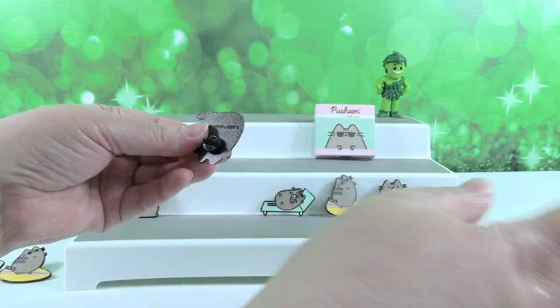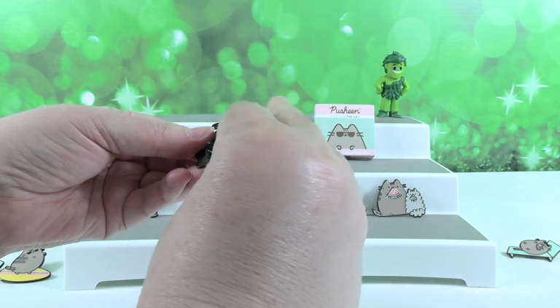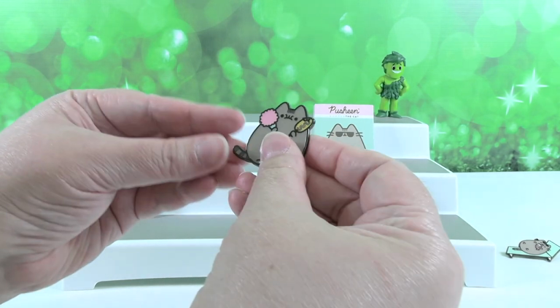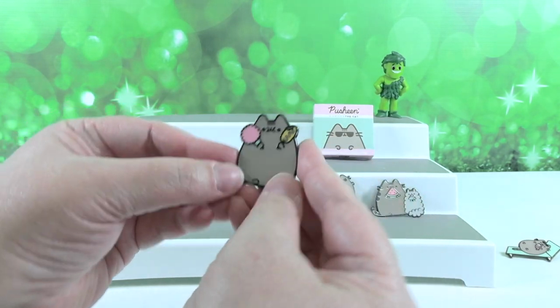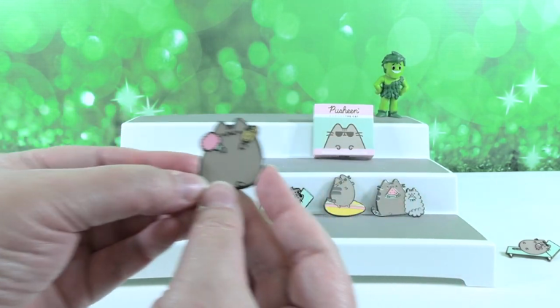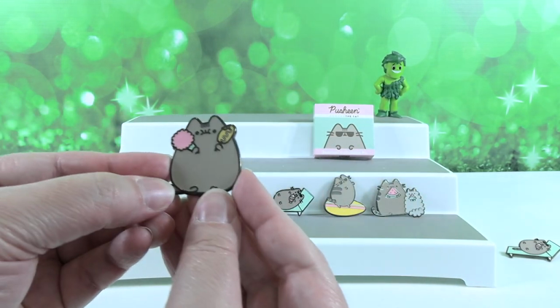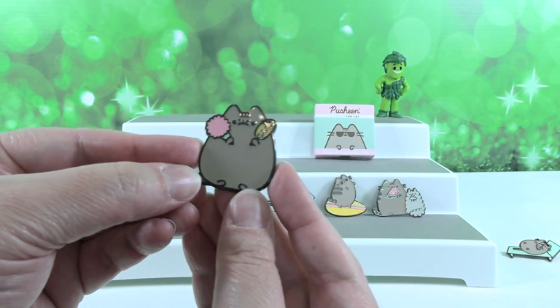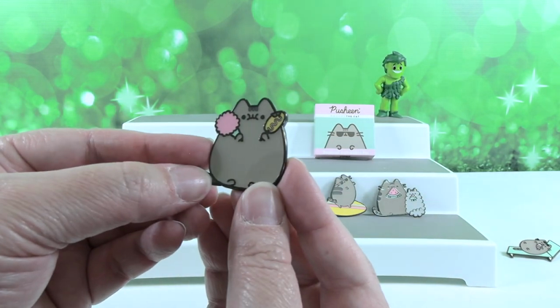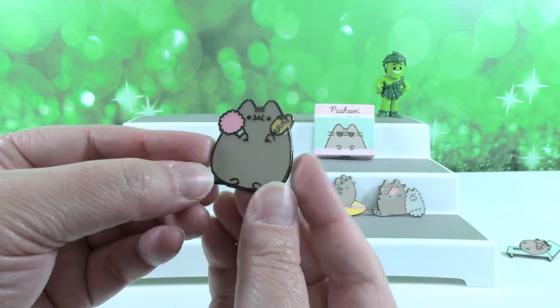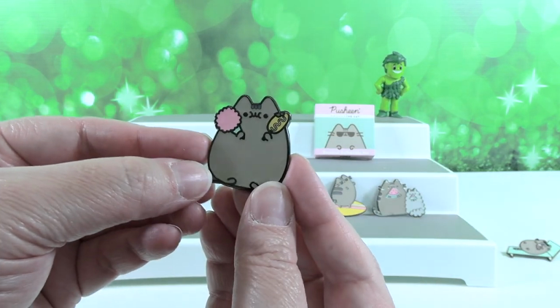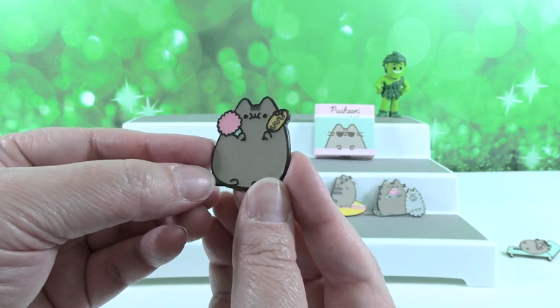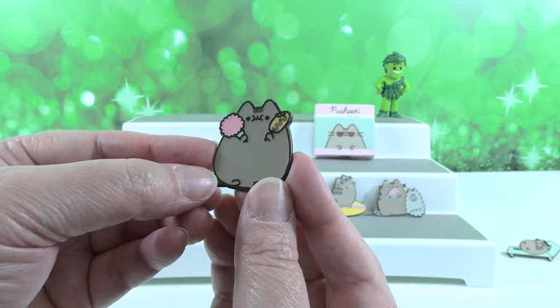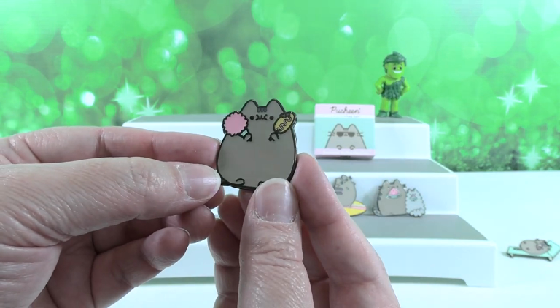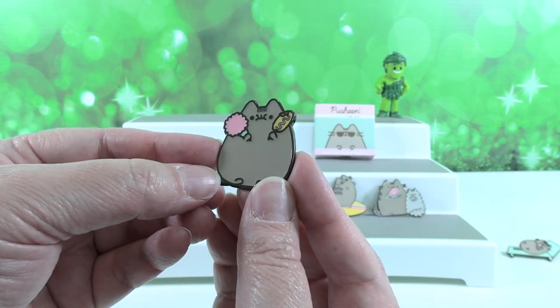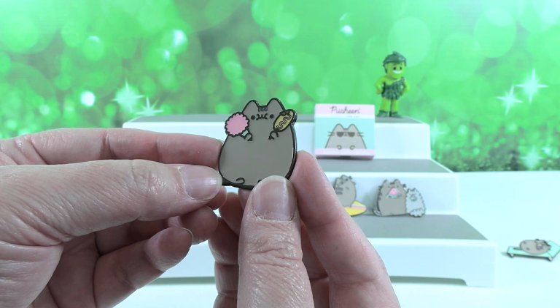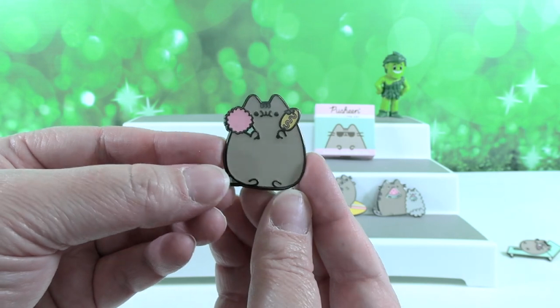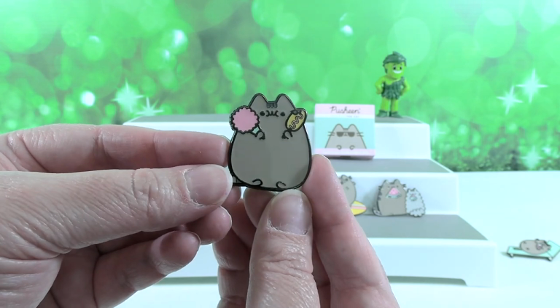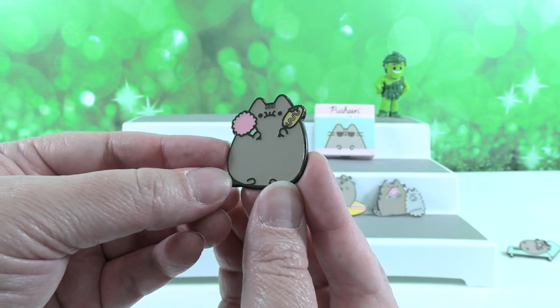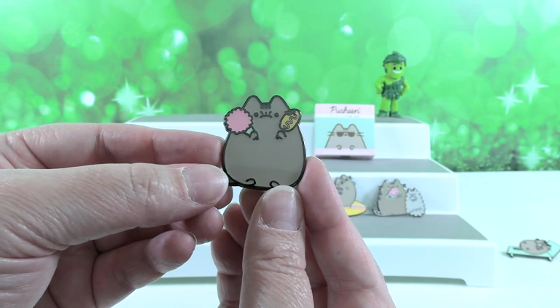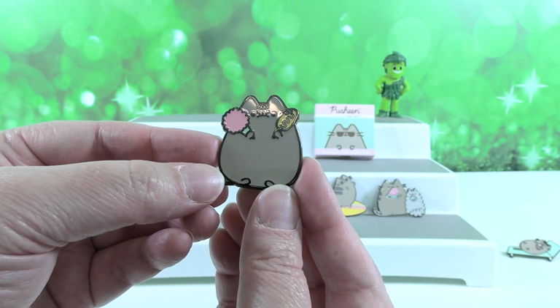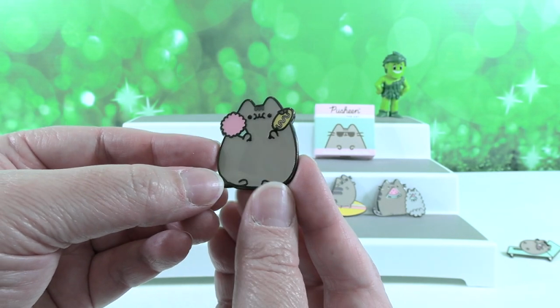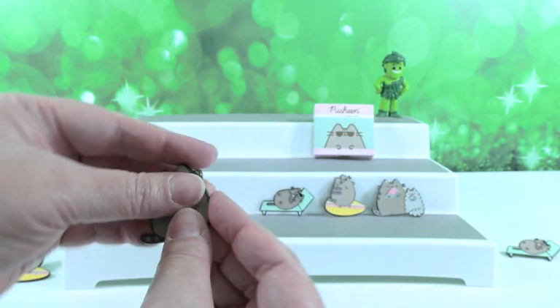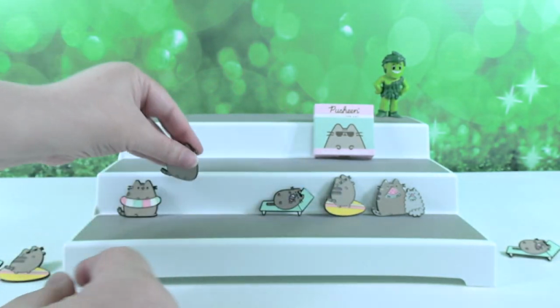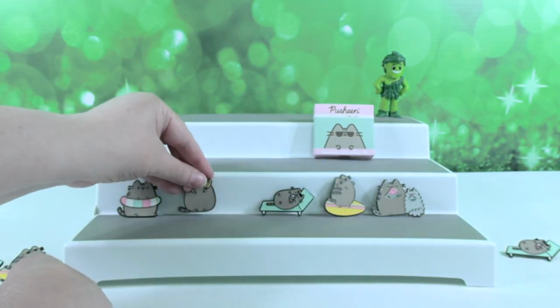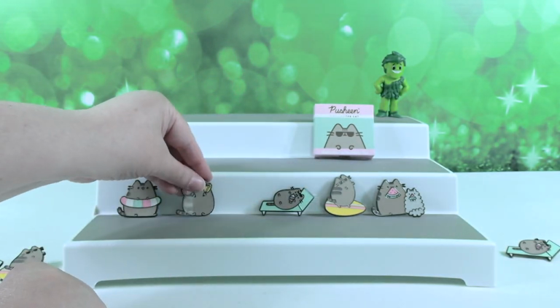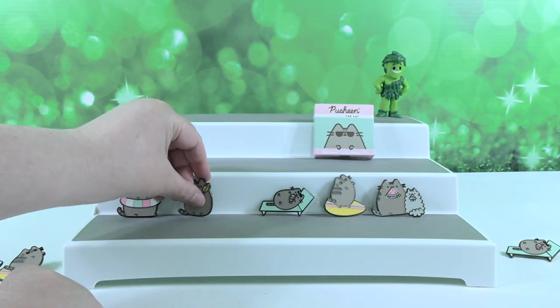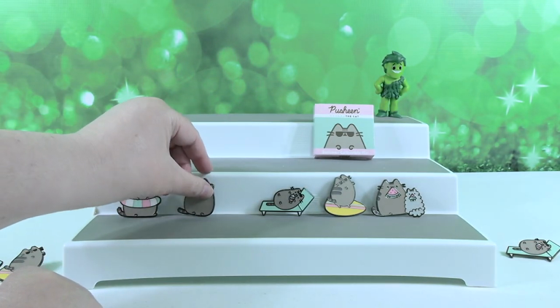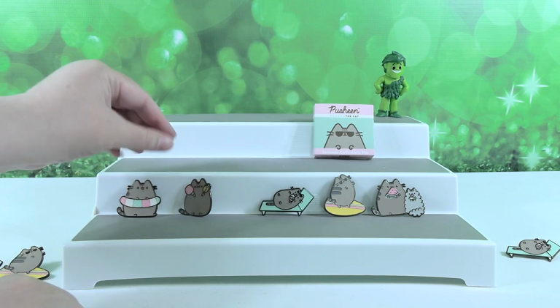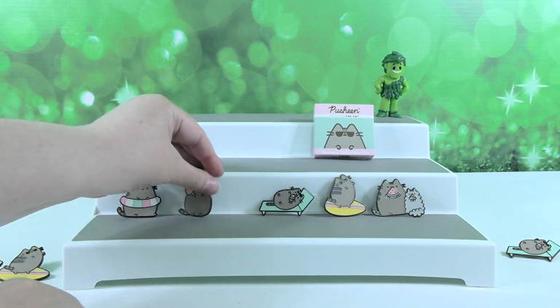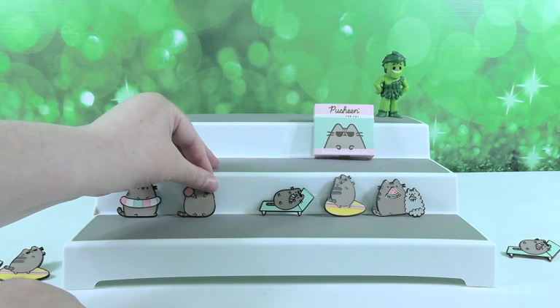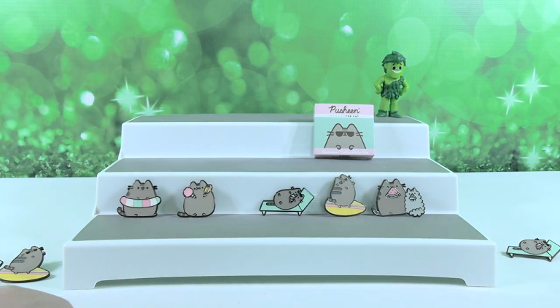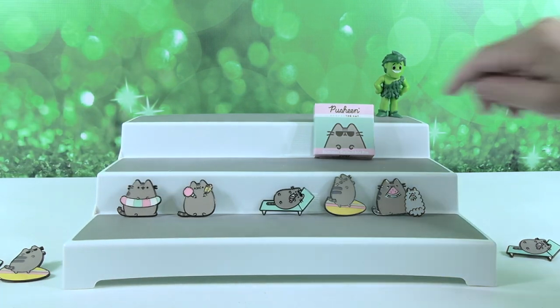Yes! It's State Fair Pusheen — it has cotton candy and a corn dog on a stick. That's awesome. That is a cool one. Okay, you're up — it's all coming down to you.